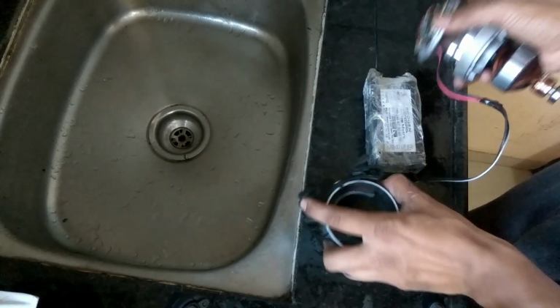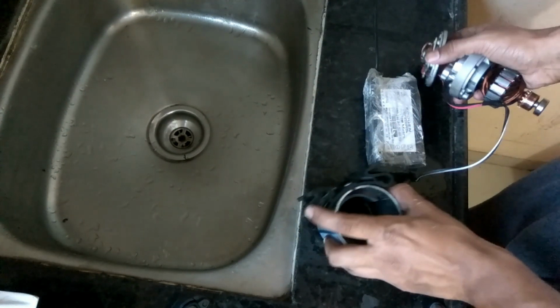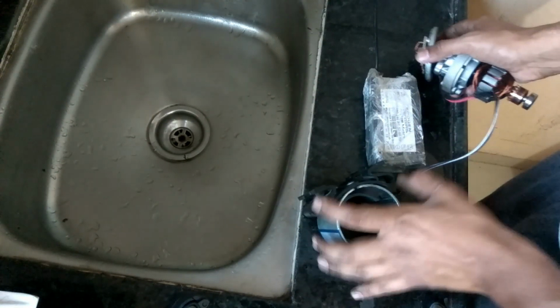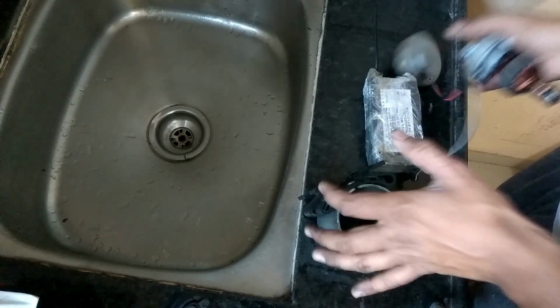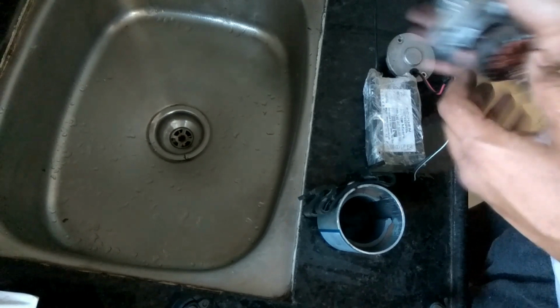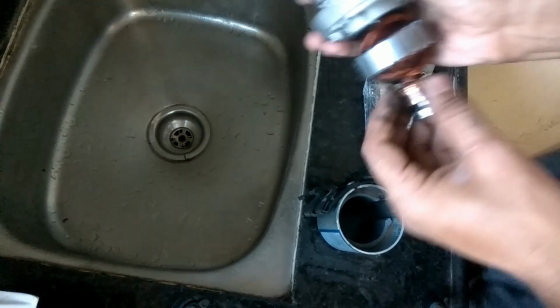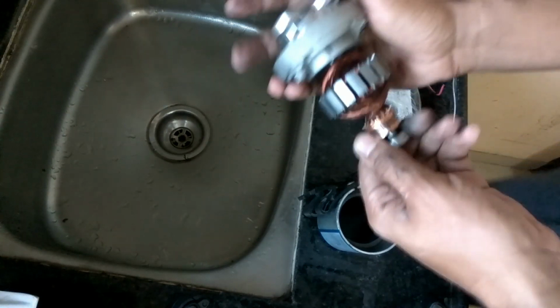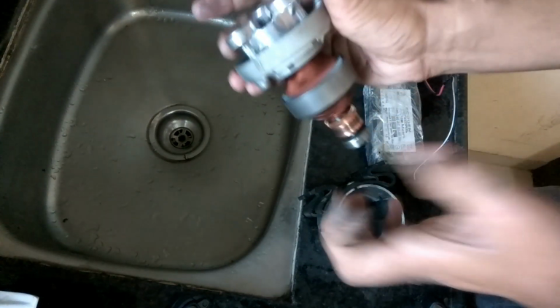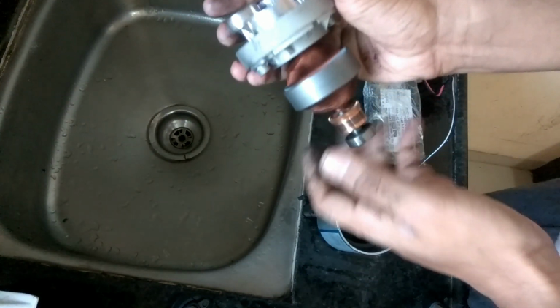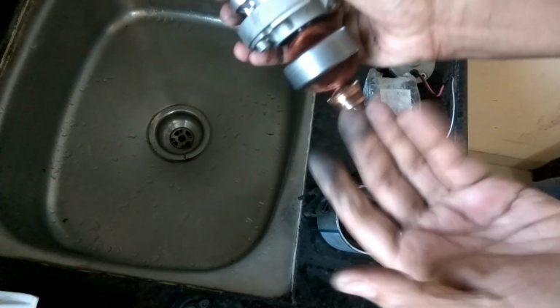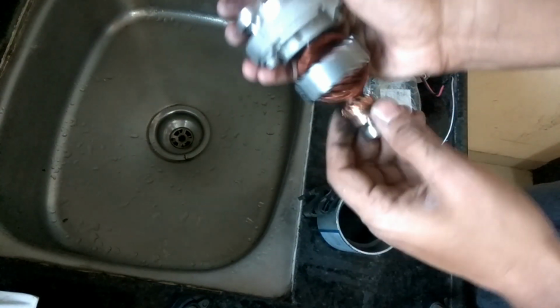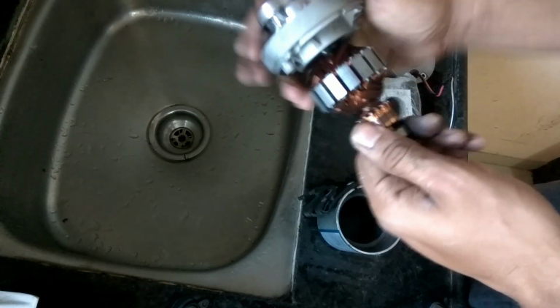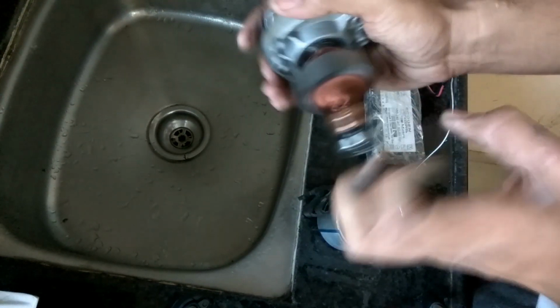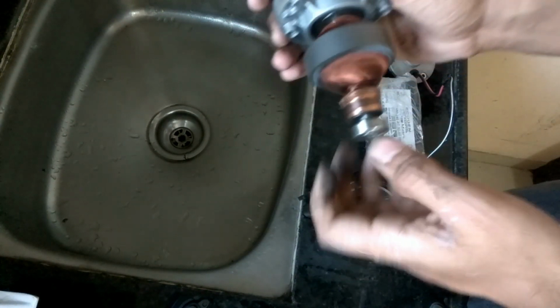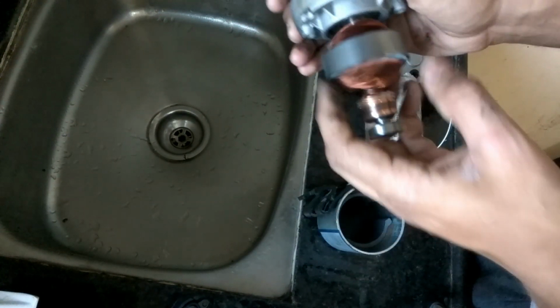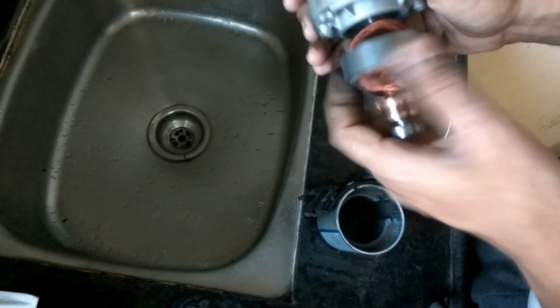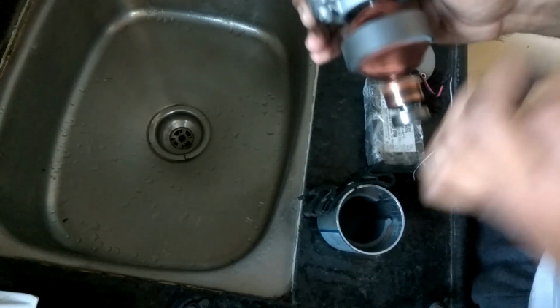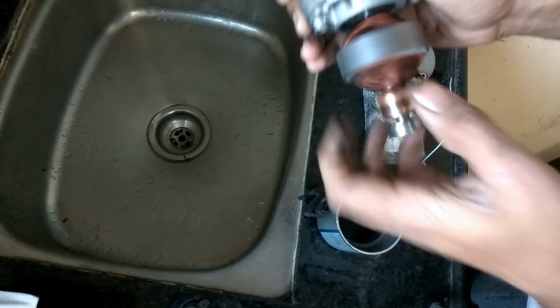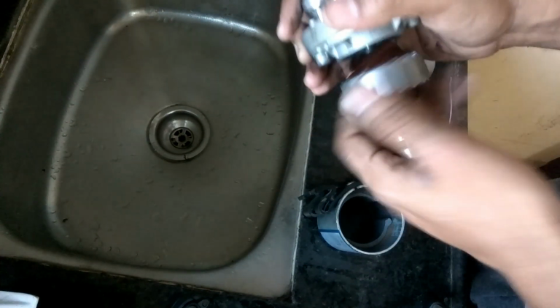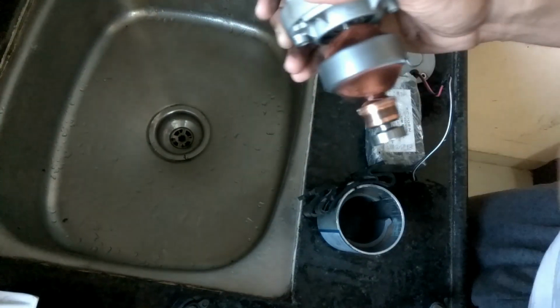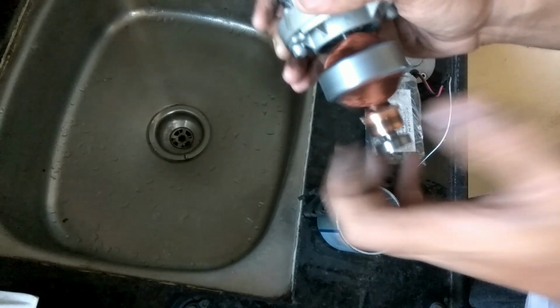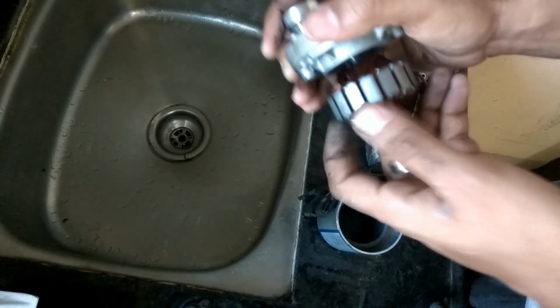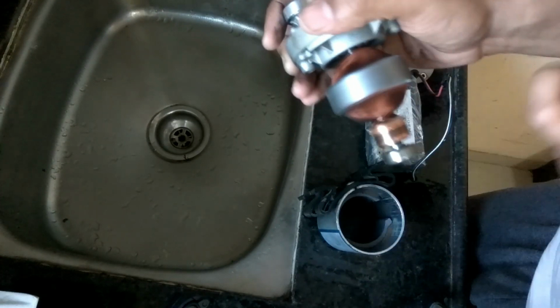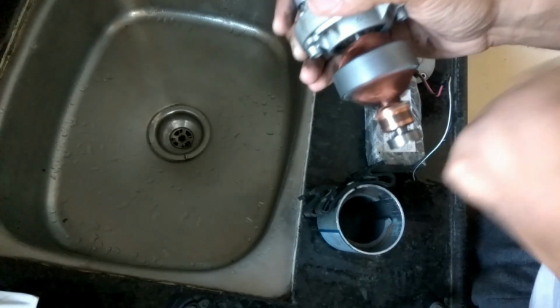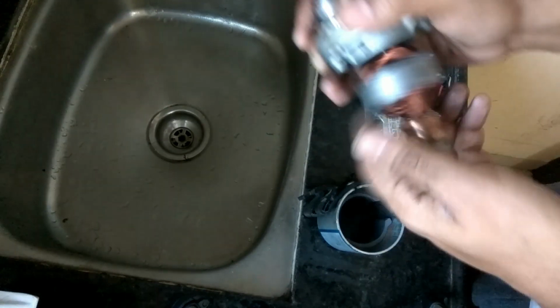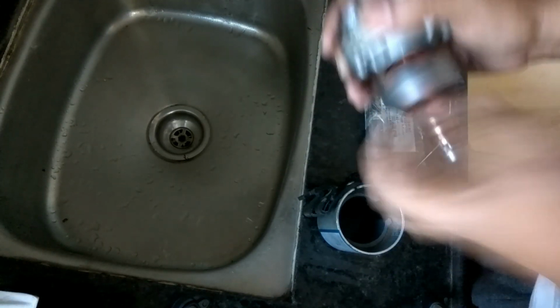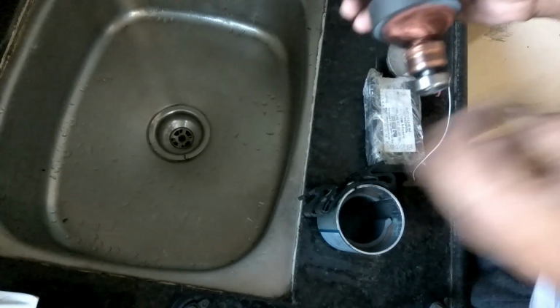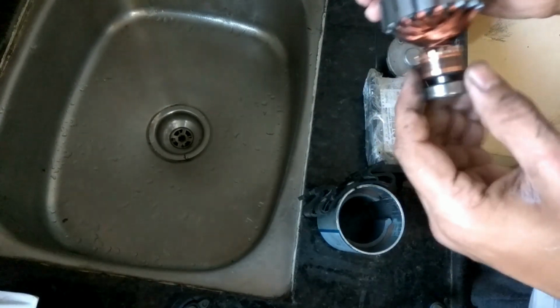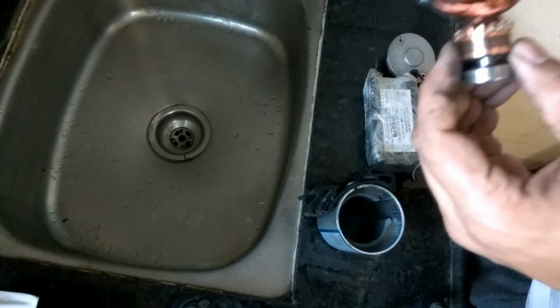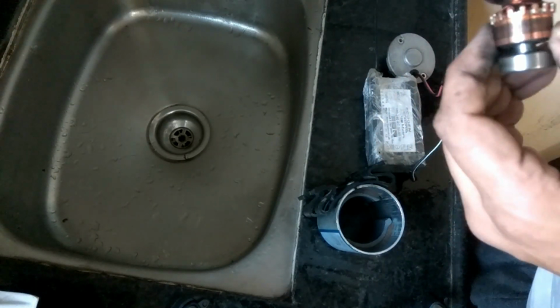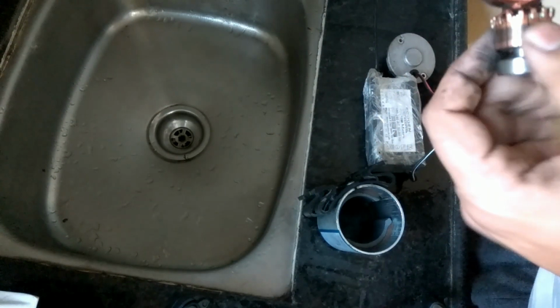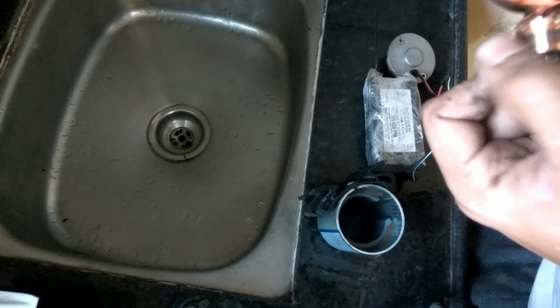This pump is good because it is made up of copper winding, which is very good. I've seen many pumps made up of aluminum winding that cause more power consumption.